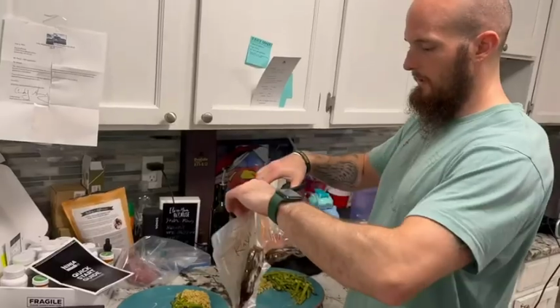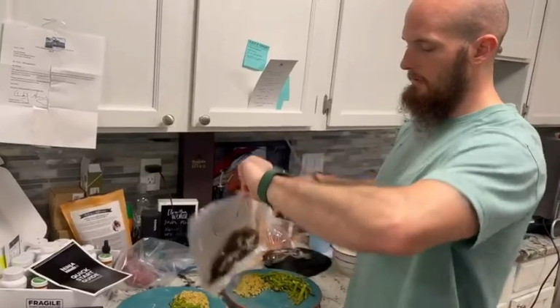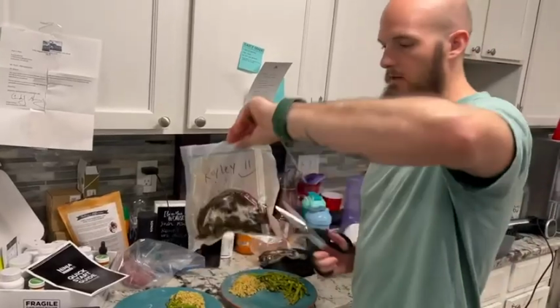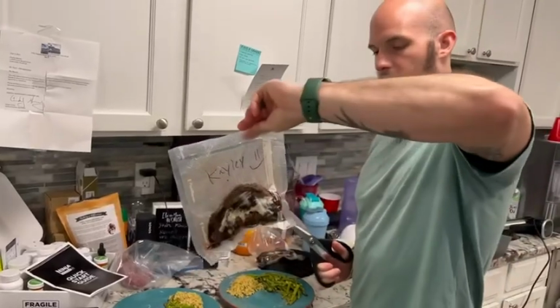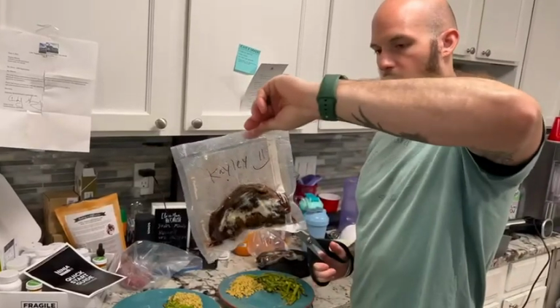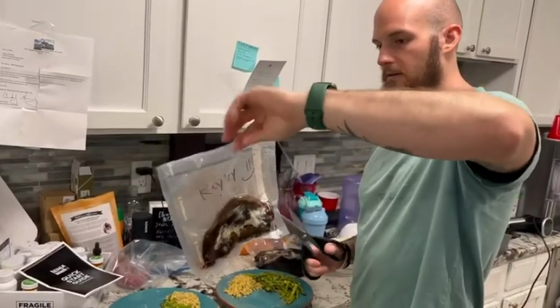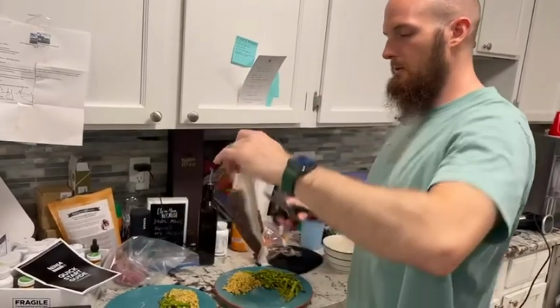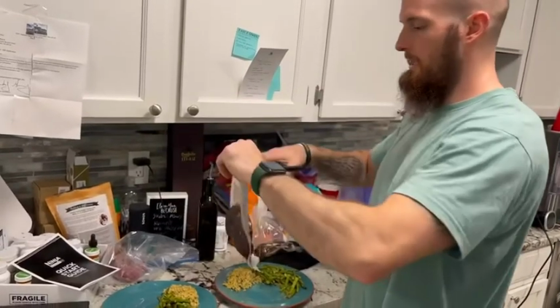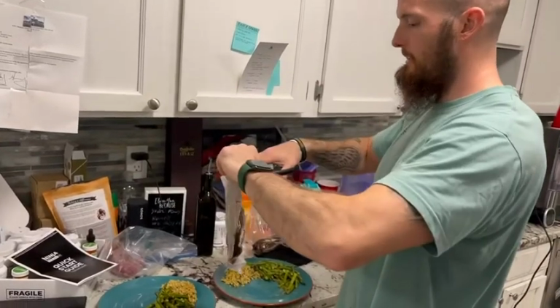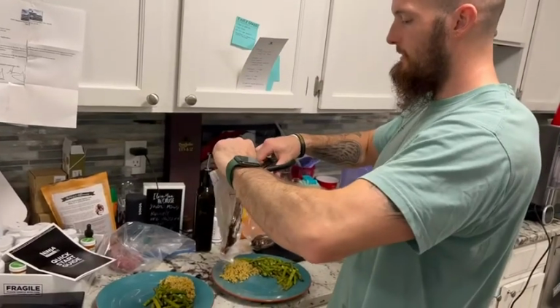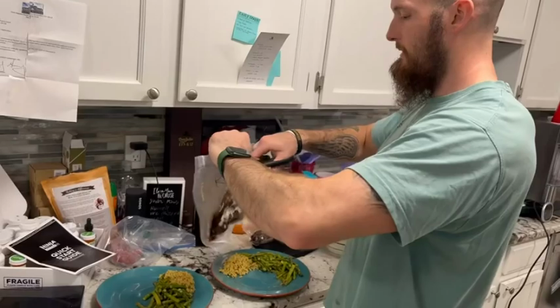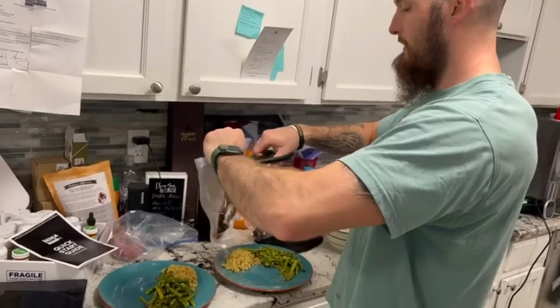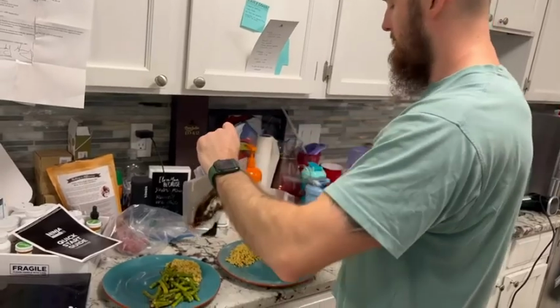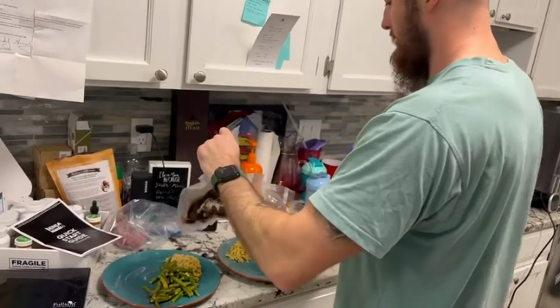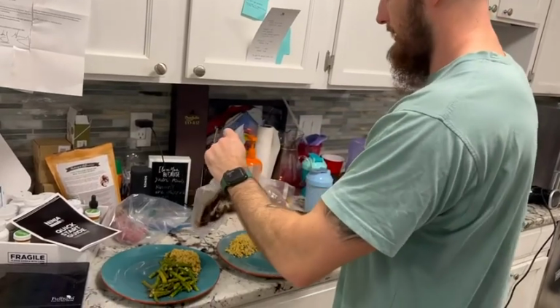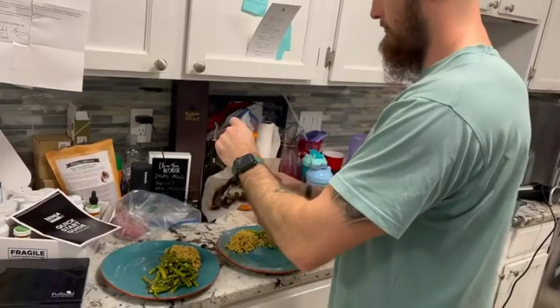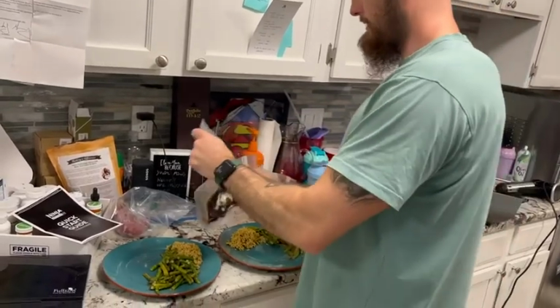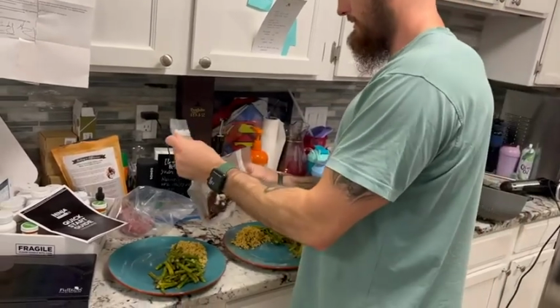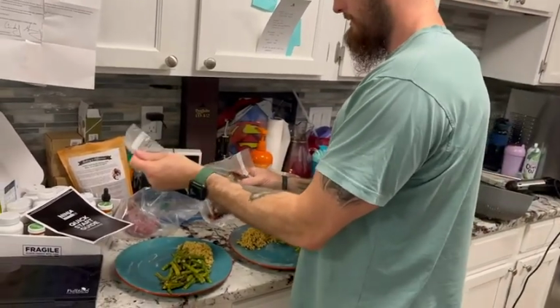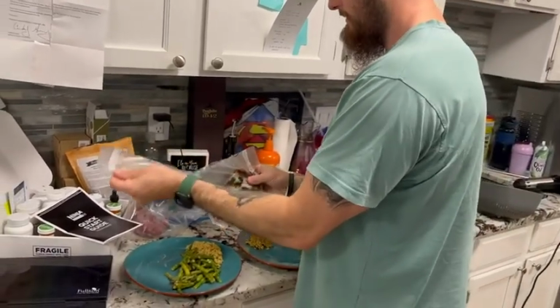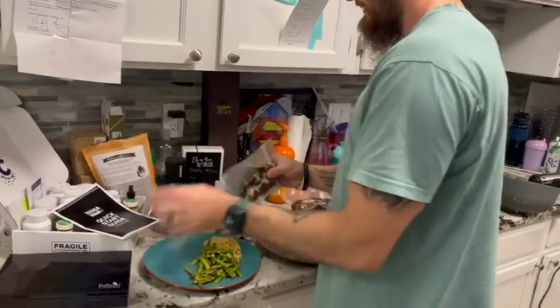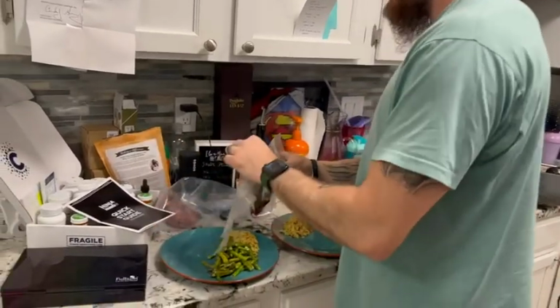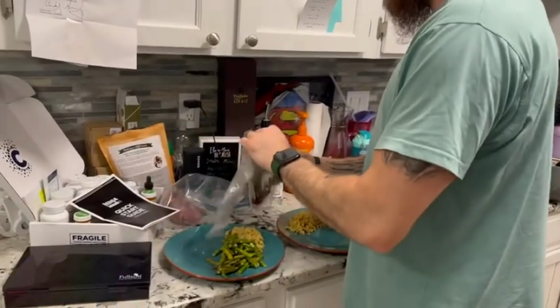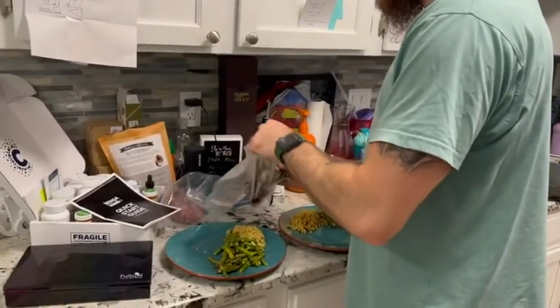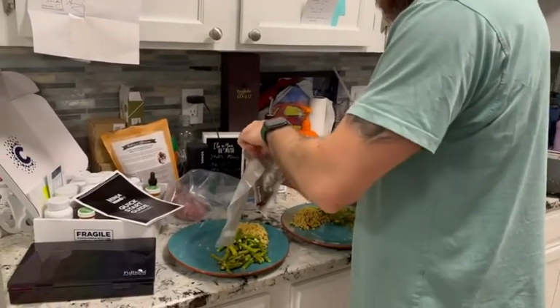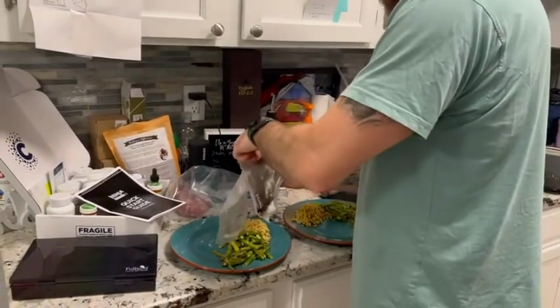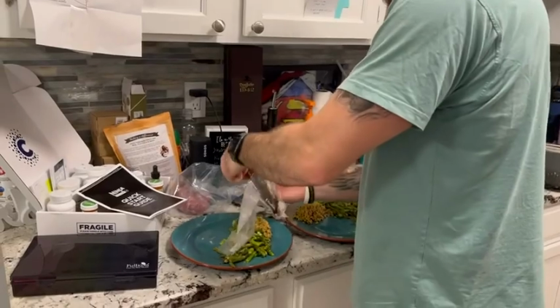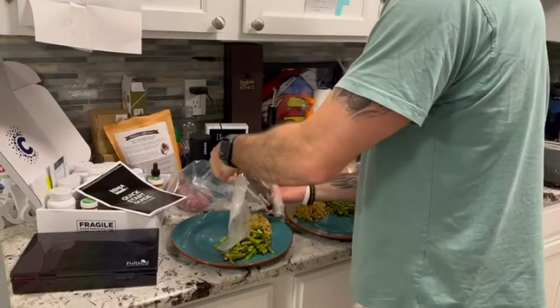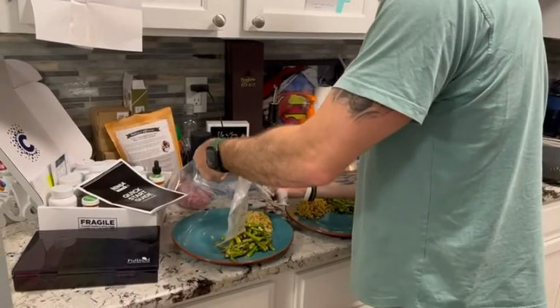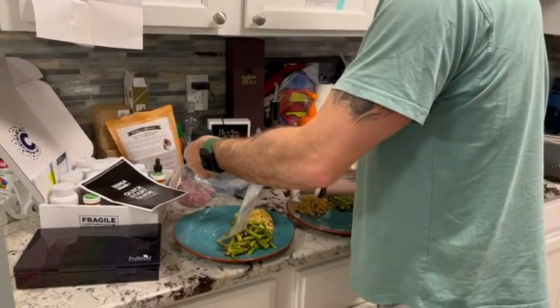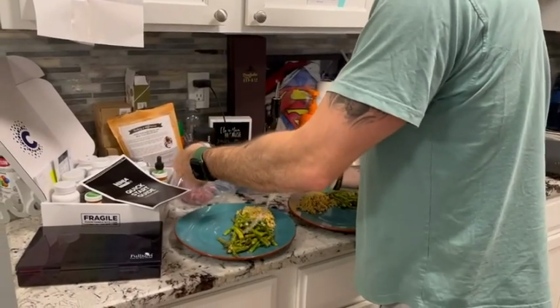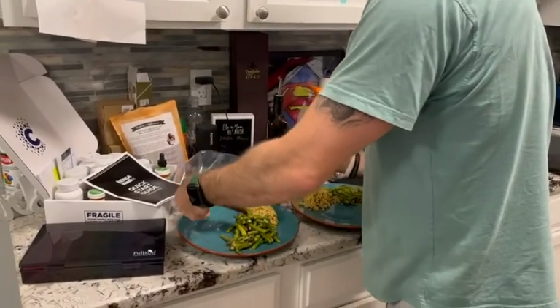We just pulled them out — they sat in there and we cut it open. Perfect steak.